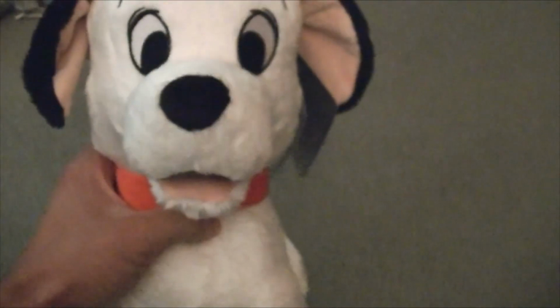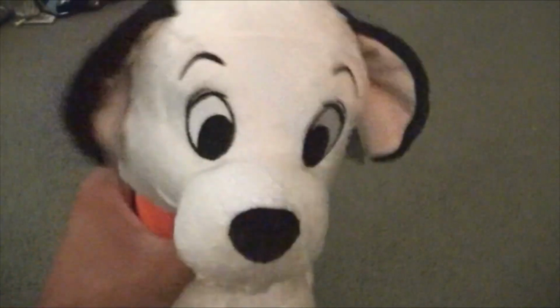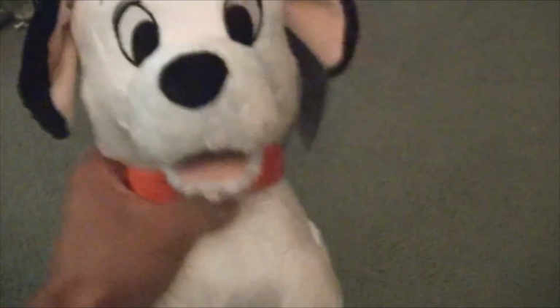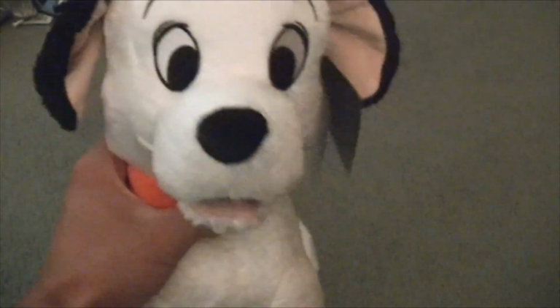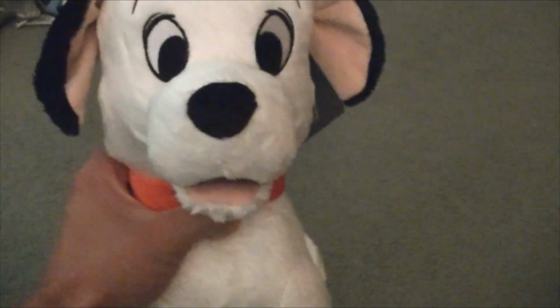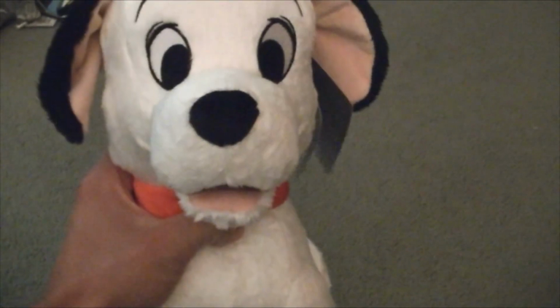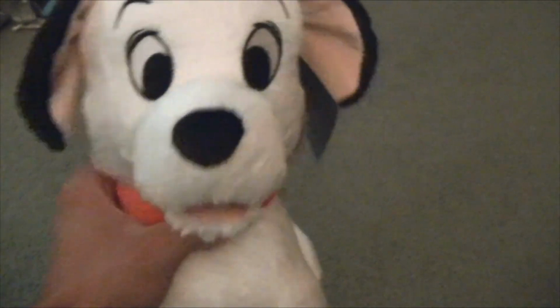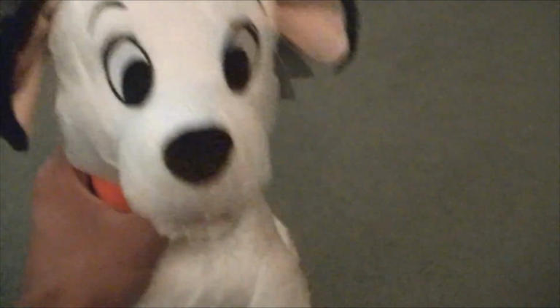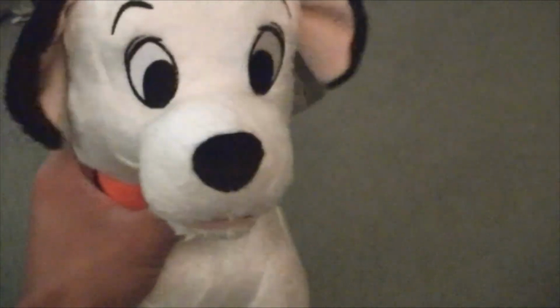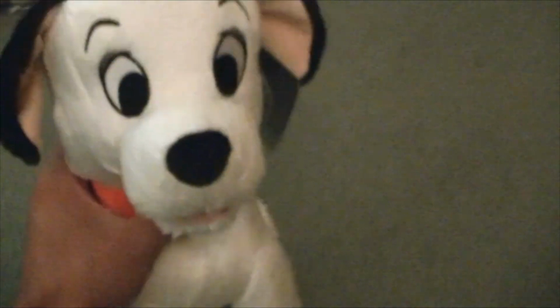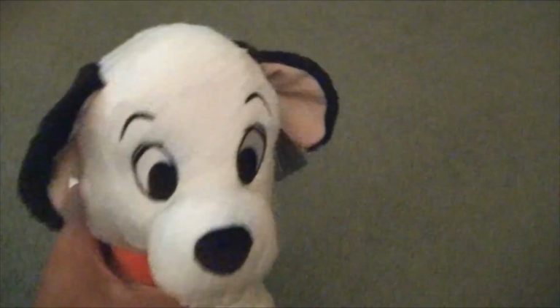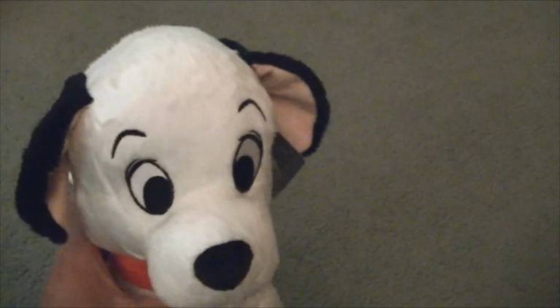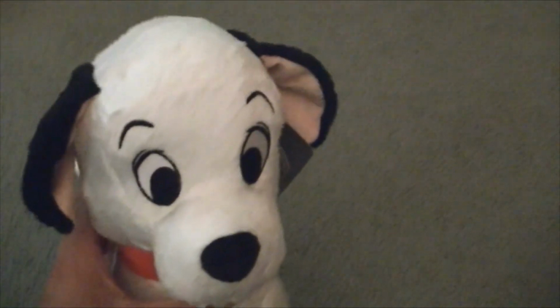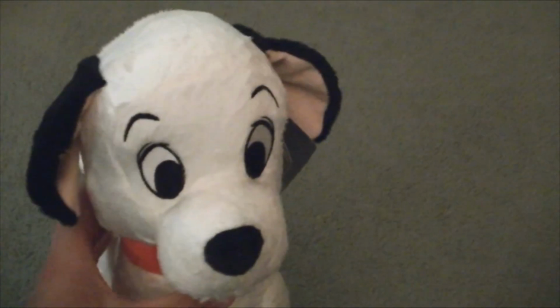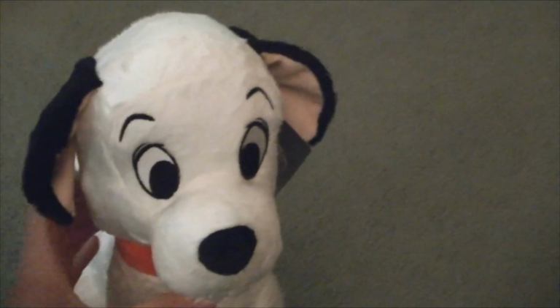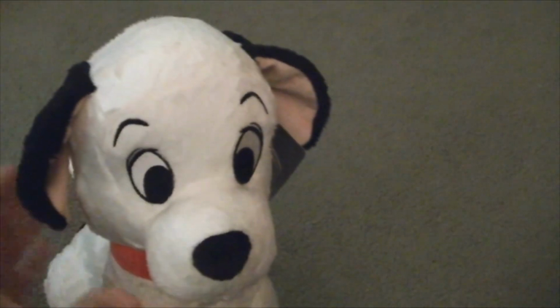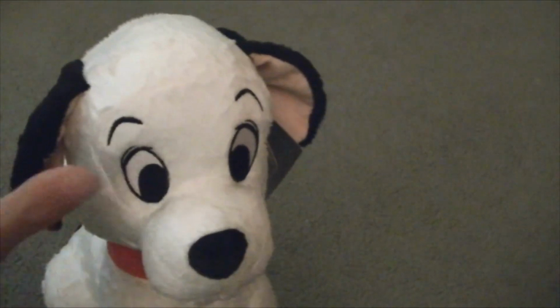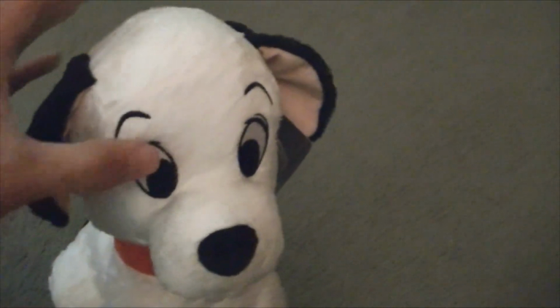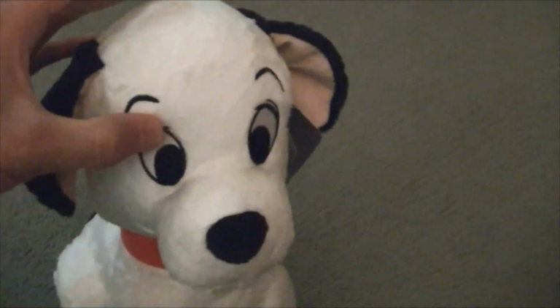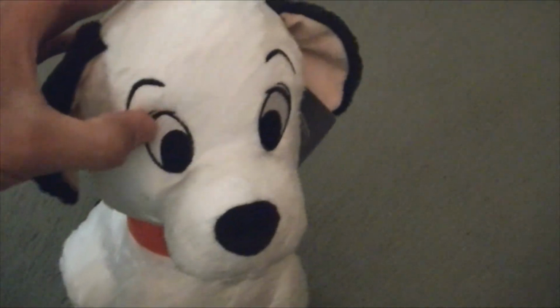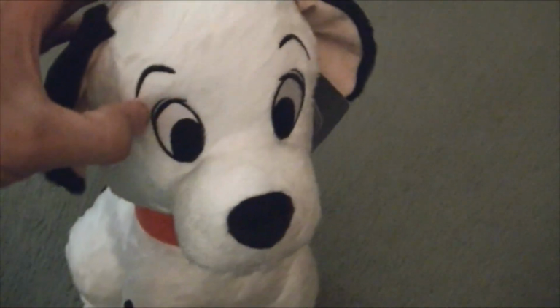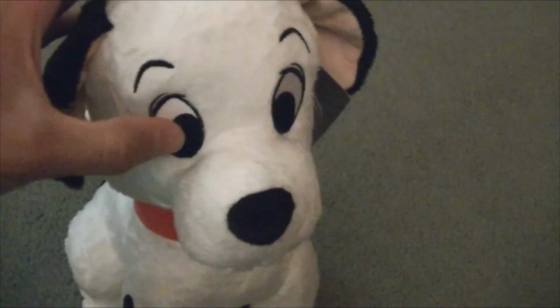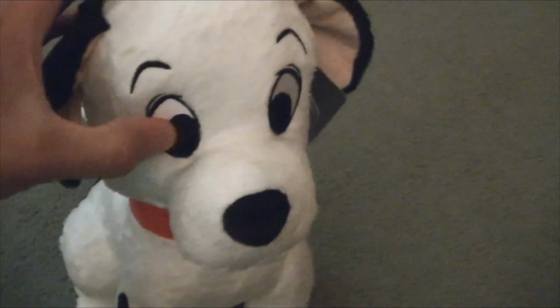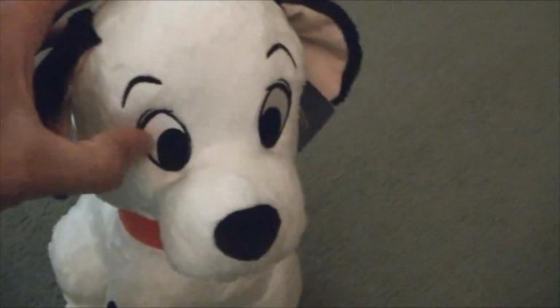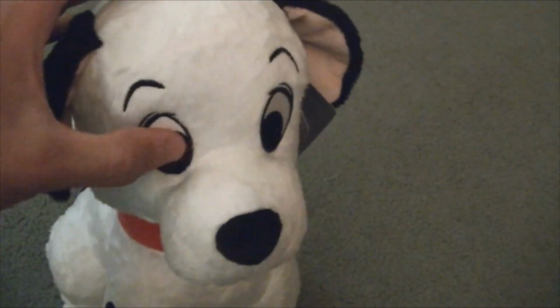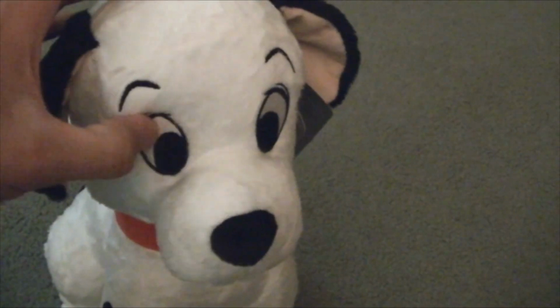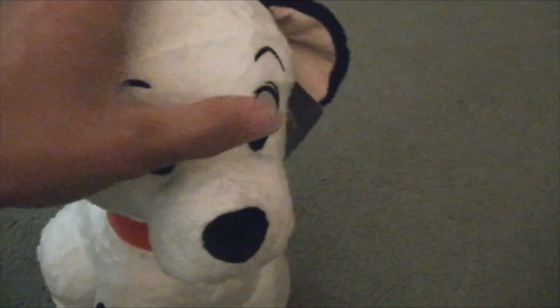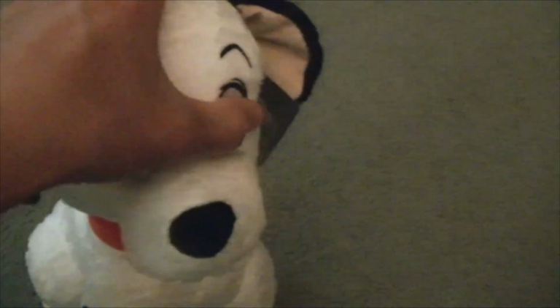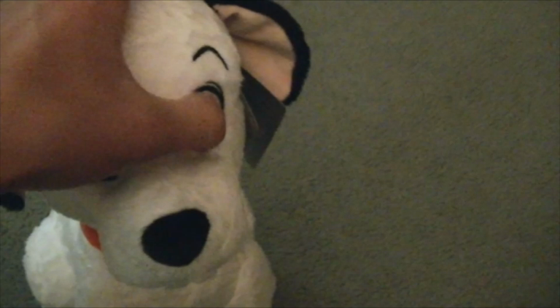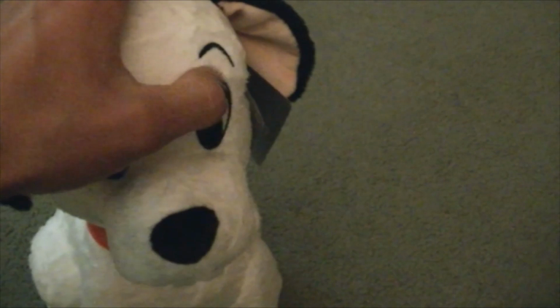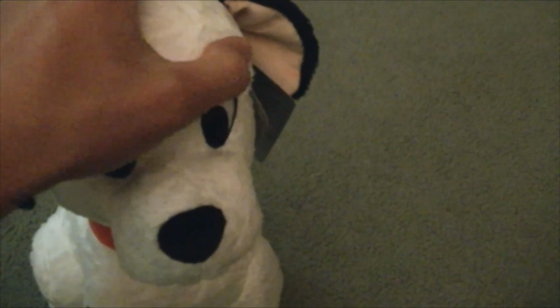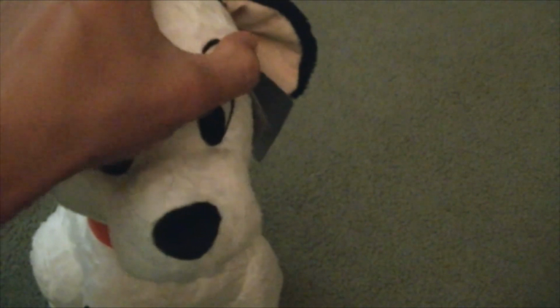Look how cute he is! Anyways, let's get to the review. You can see the eyes are embroidered on.